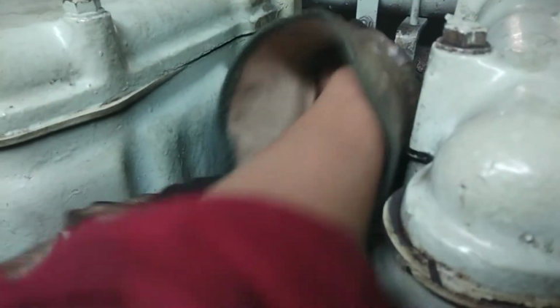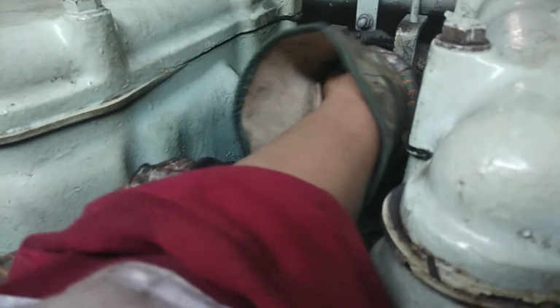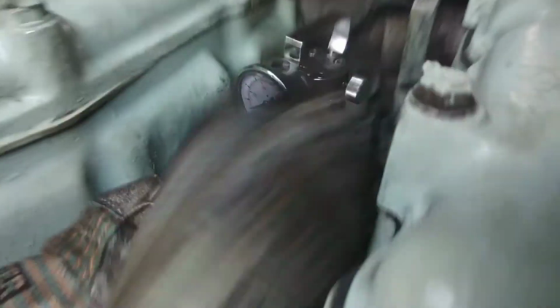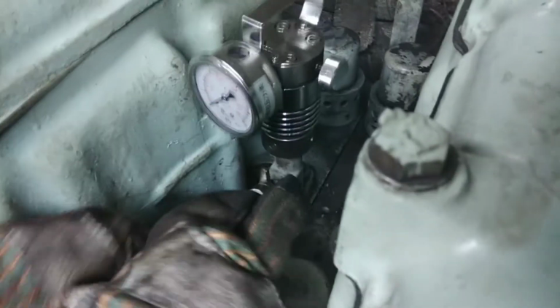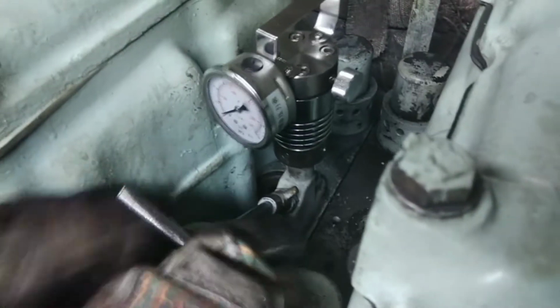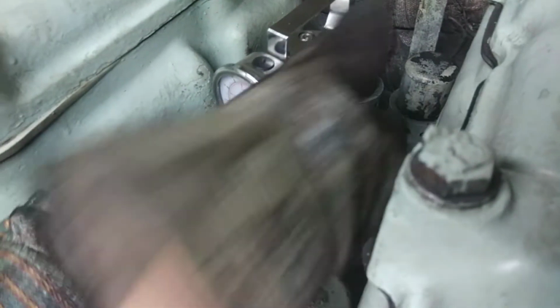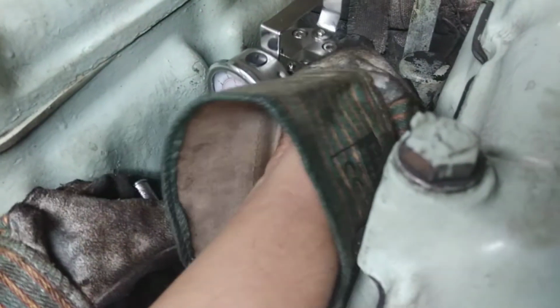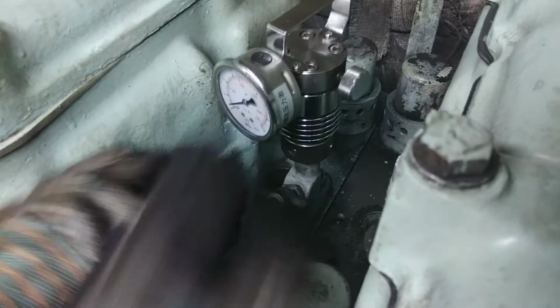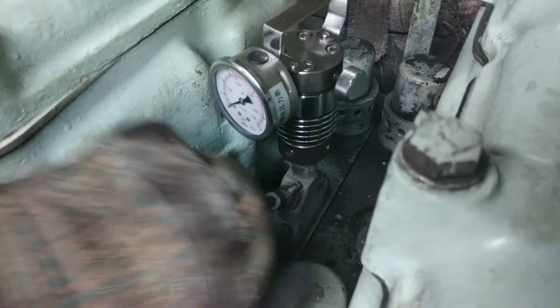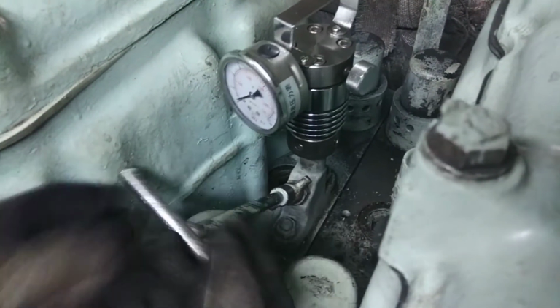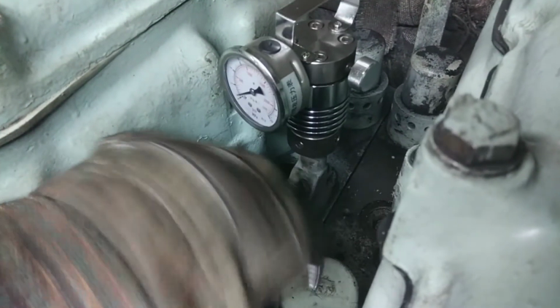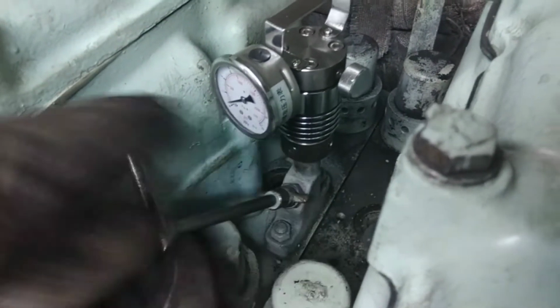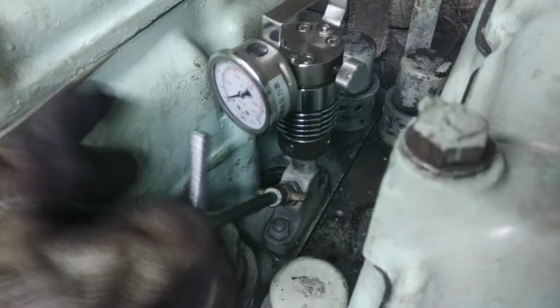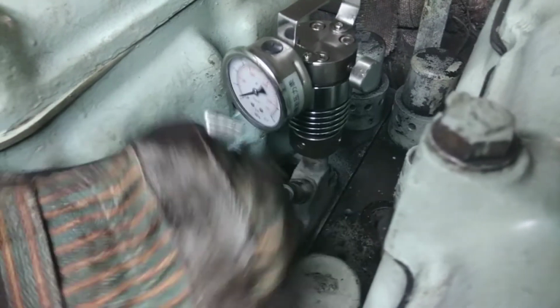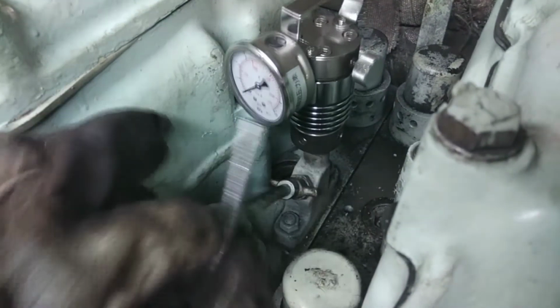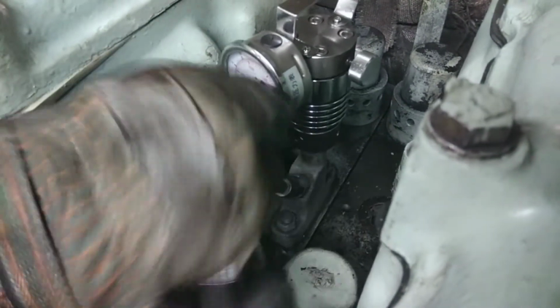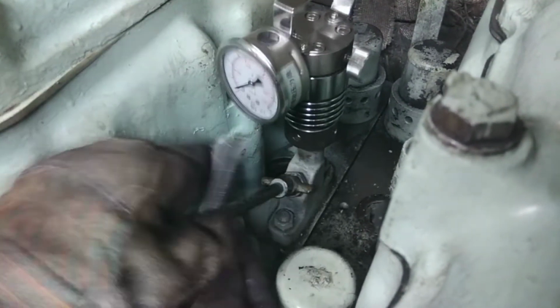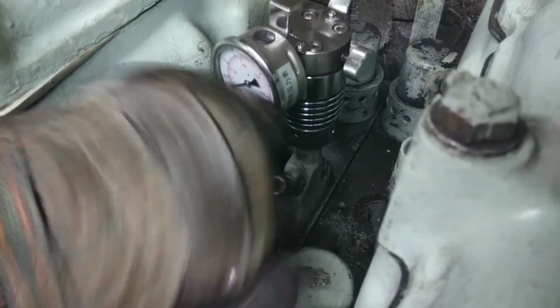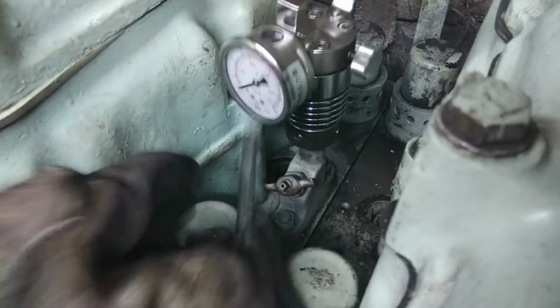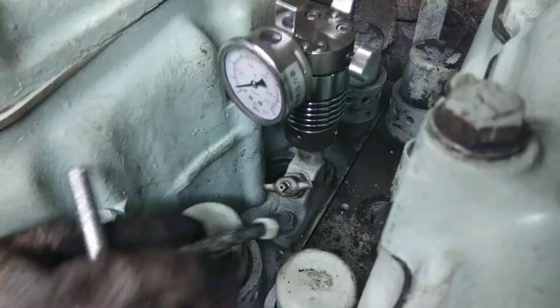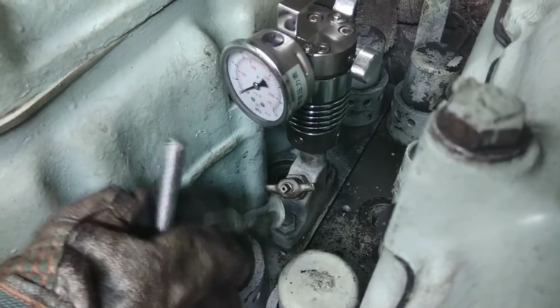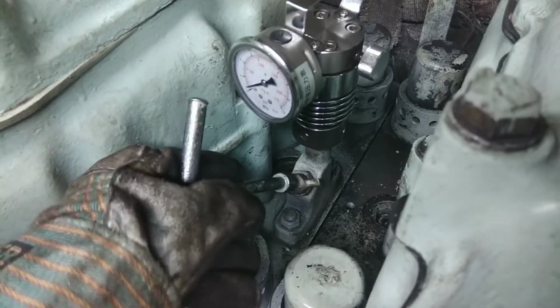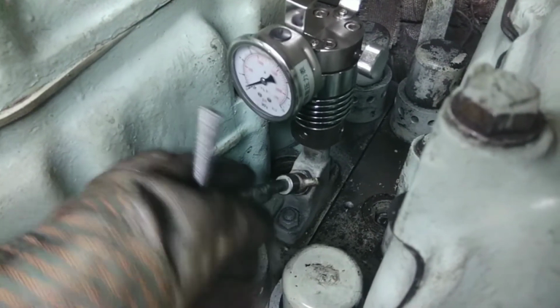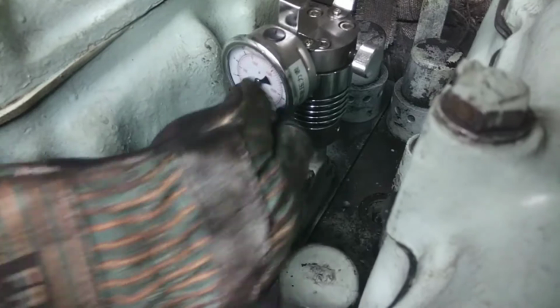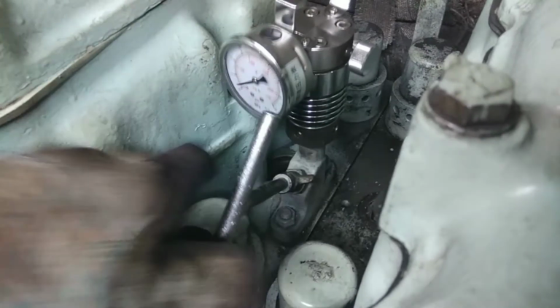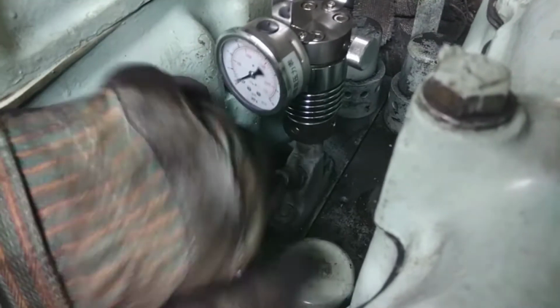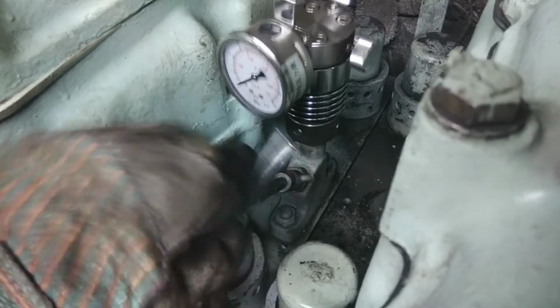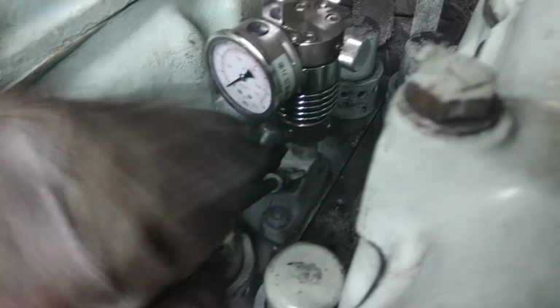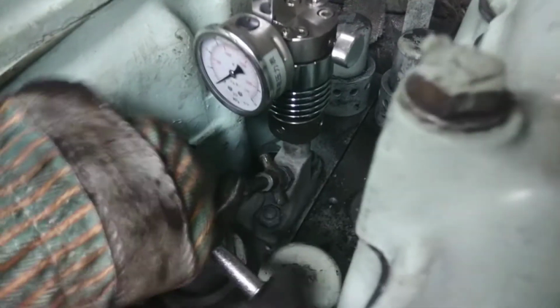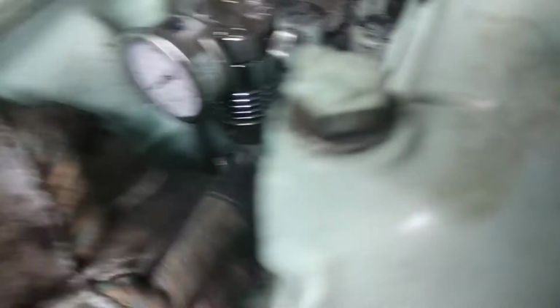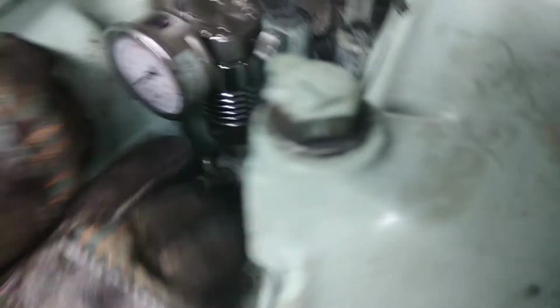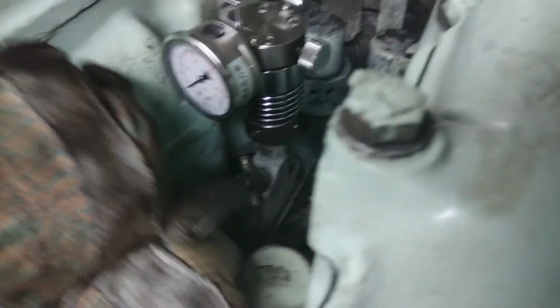After recording the value, make sure you close the indicator cock. The PPE will be very hot so carefully remove it. After this we go on to the next one. Make sure you do it in an order and record every value. Thank you.